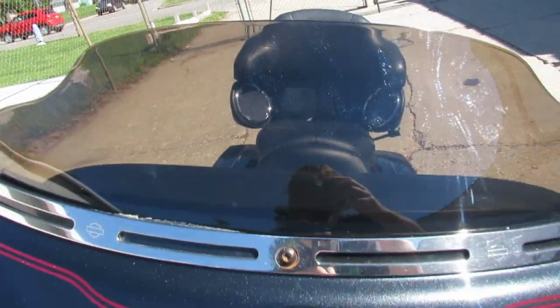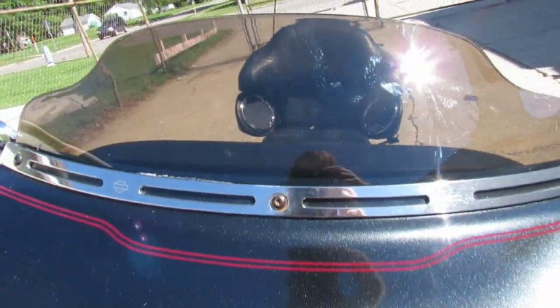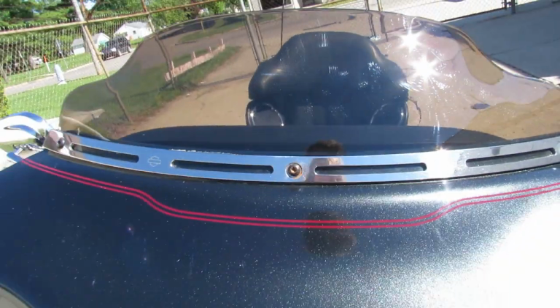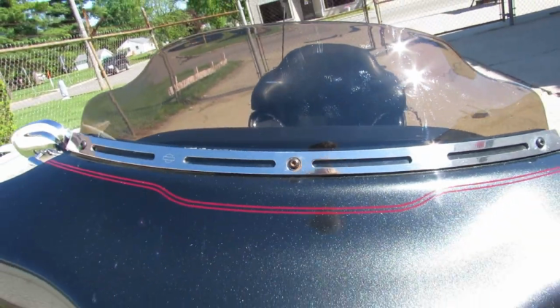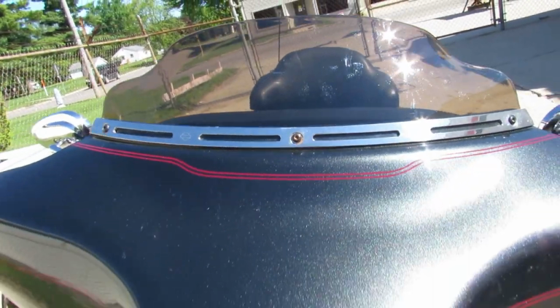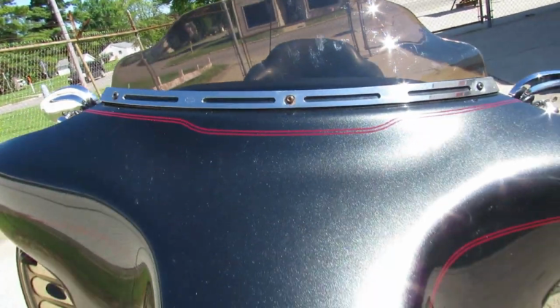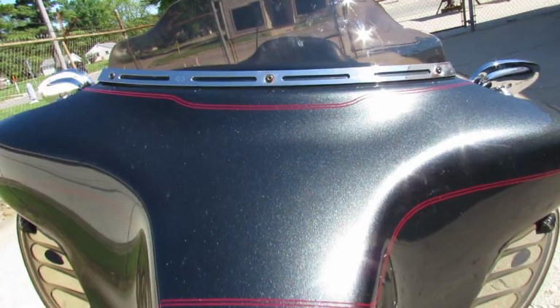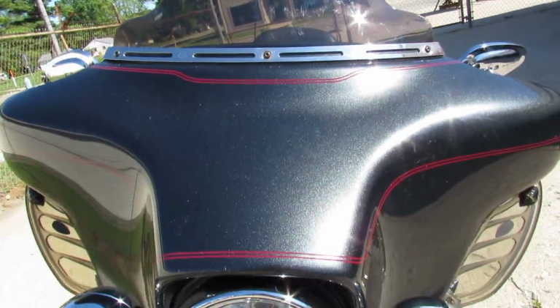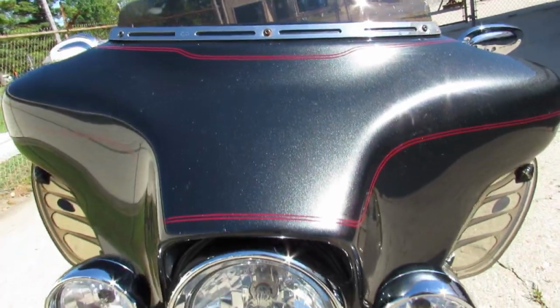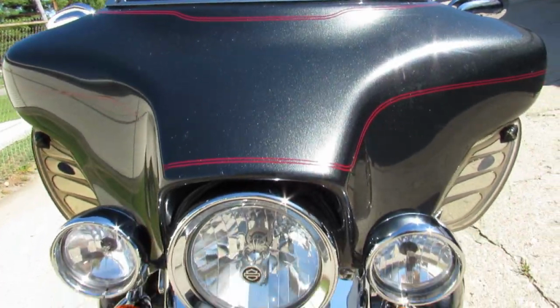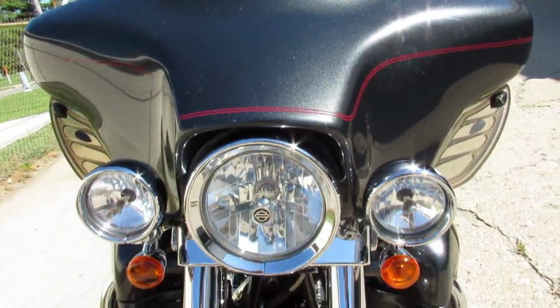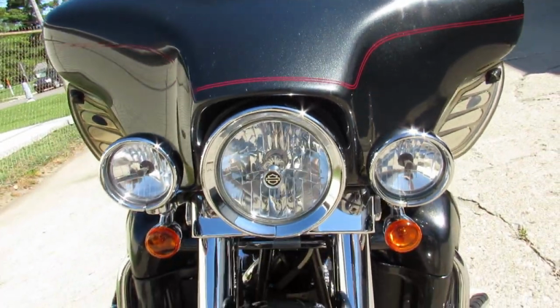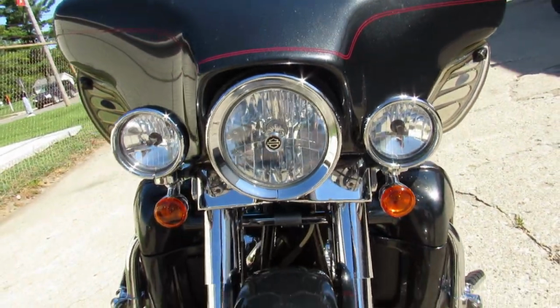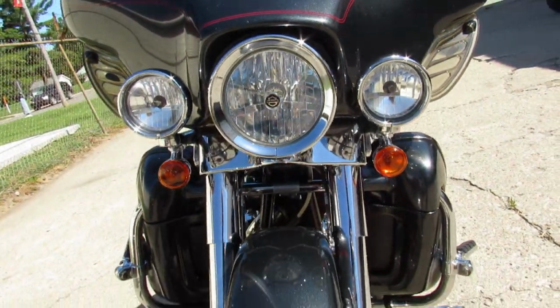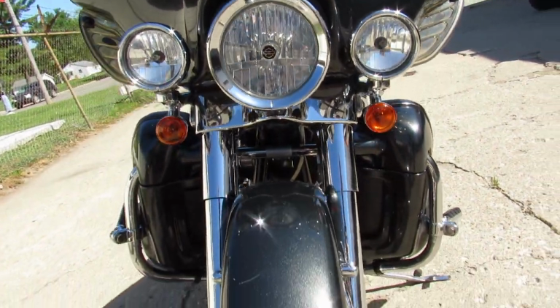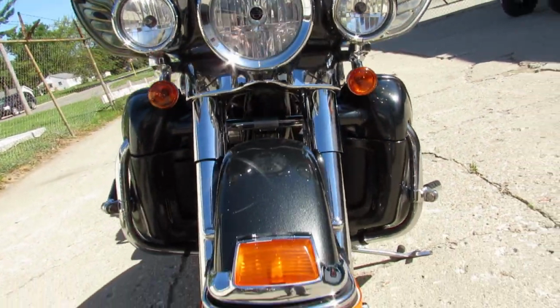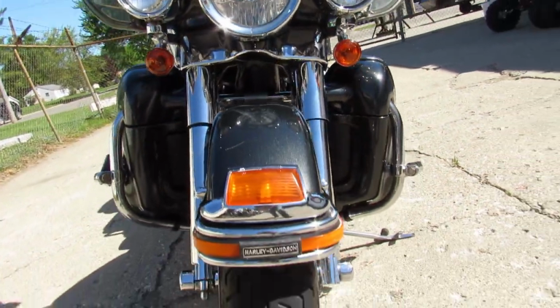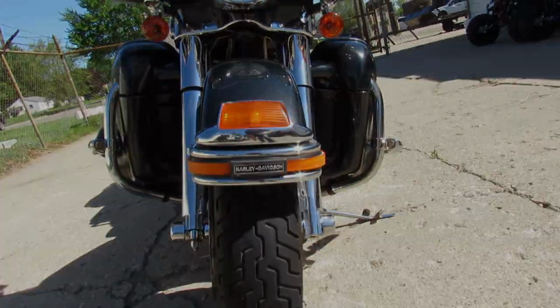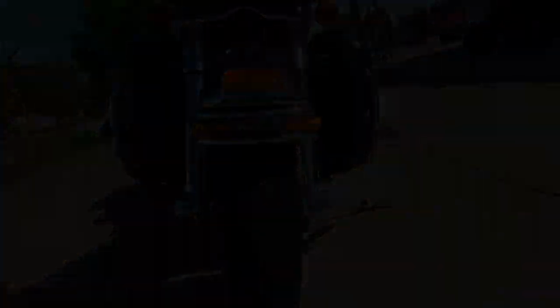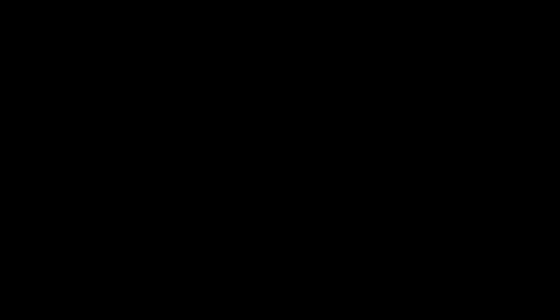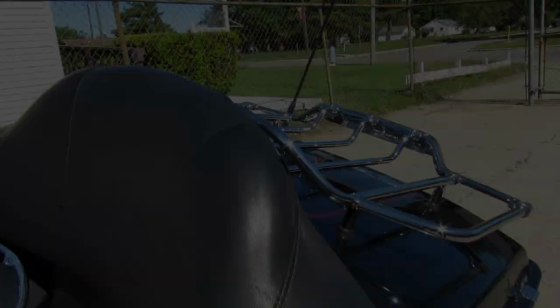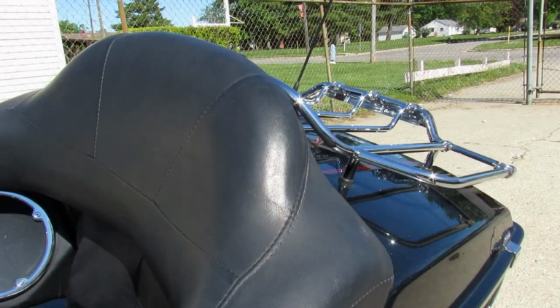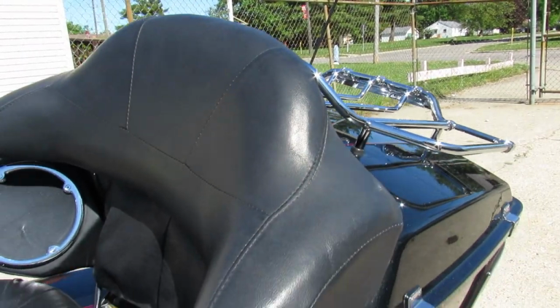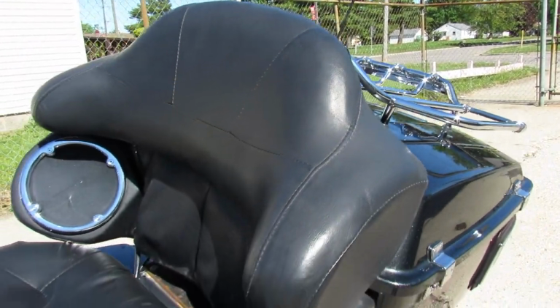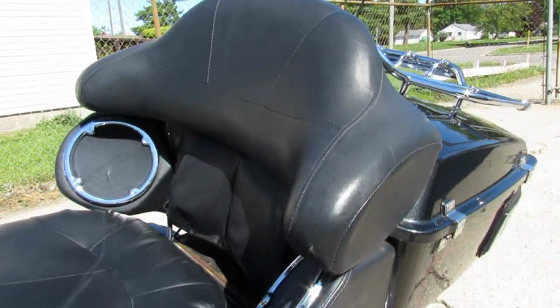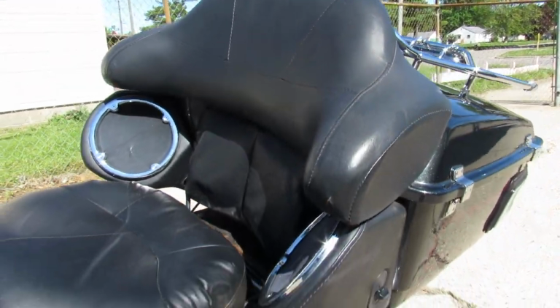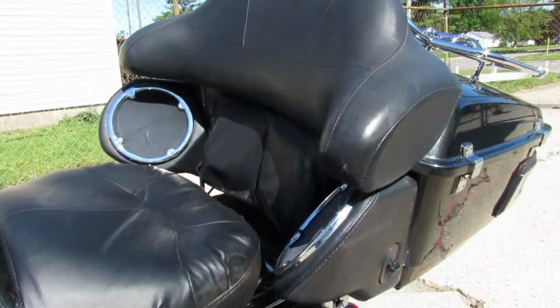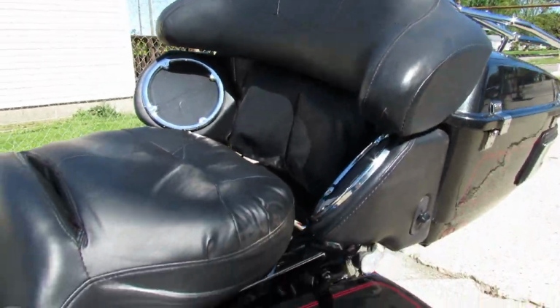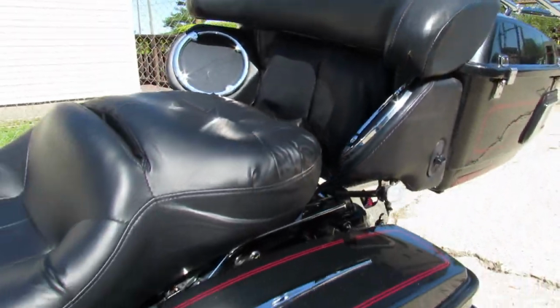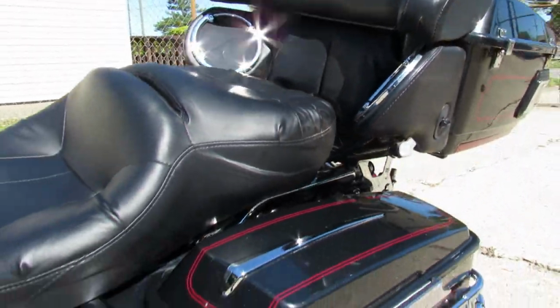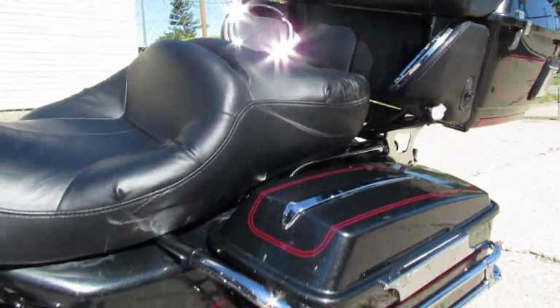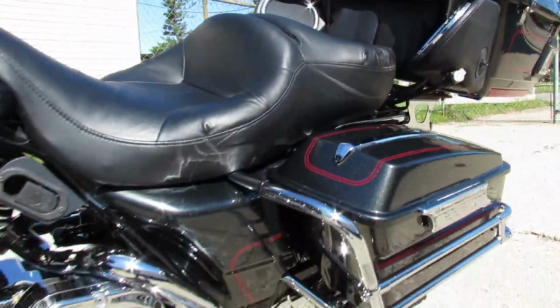This Harley is missing nothing — runs strong, ready for the road. We've got guaranteed financing, leasing programs, layaway programs, and your trades are always welcome. Give us a call, we'll get it done: 810-648-9500.